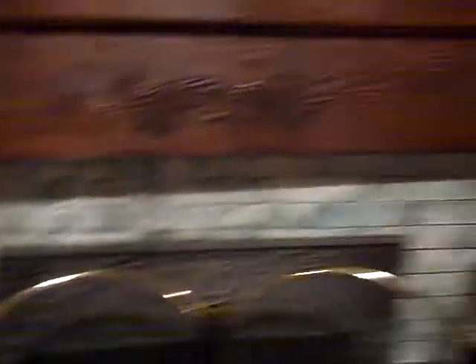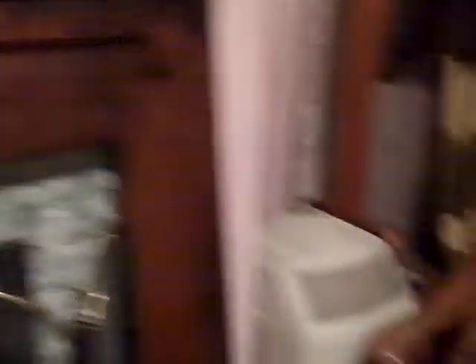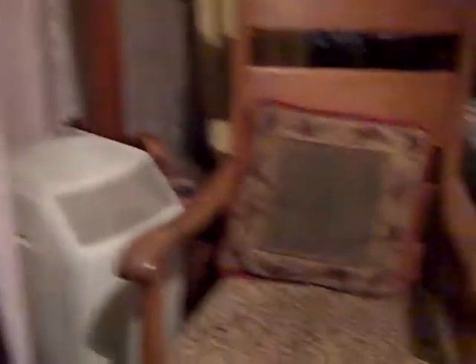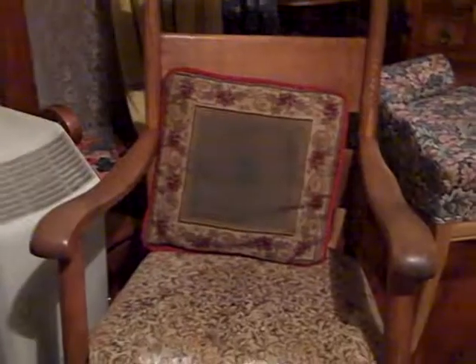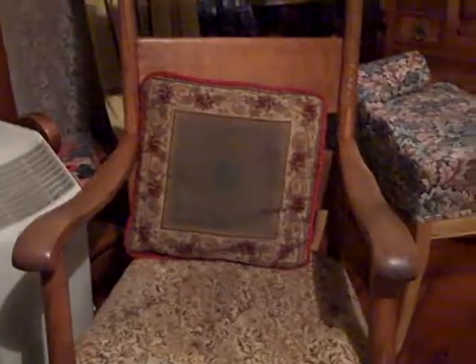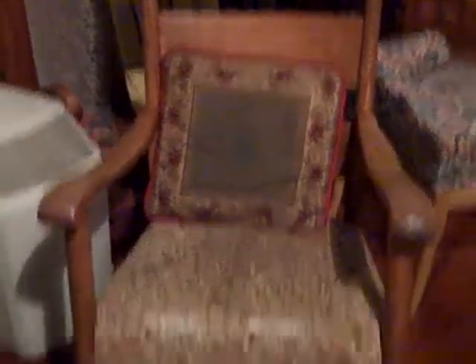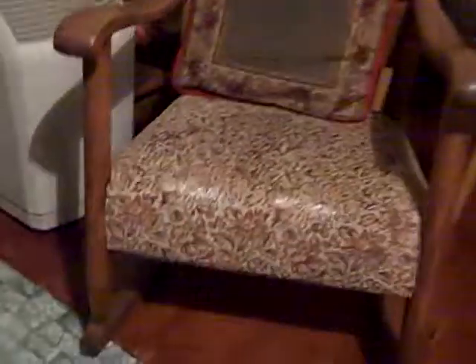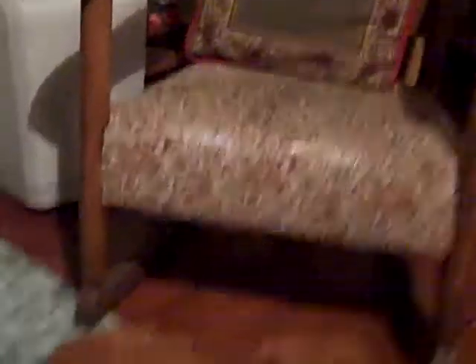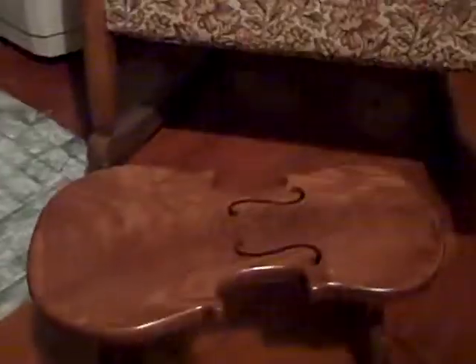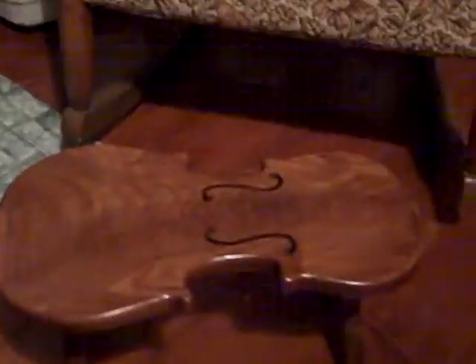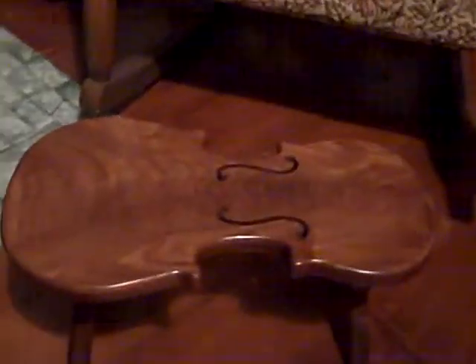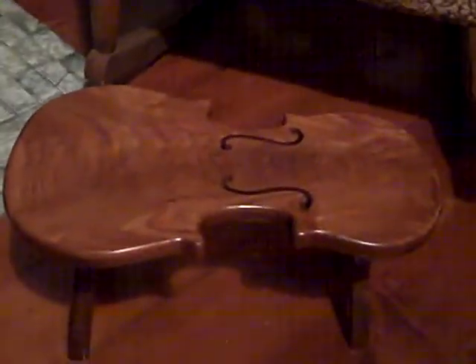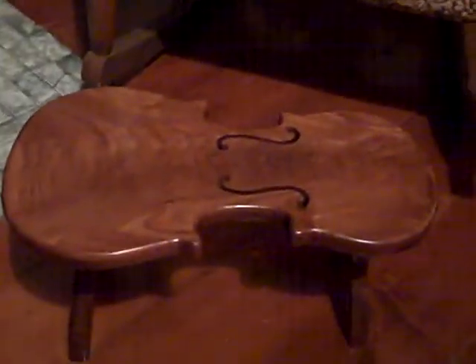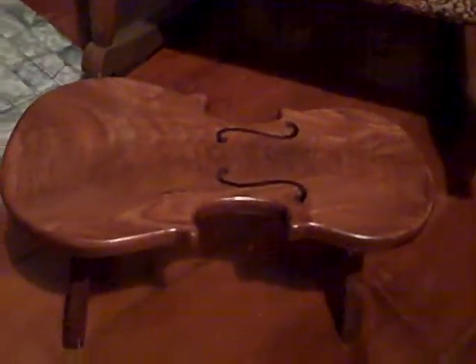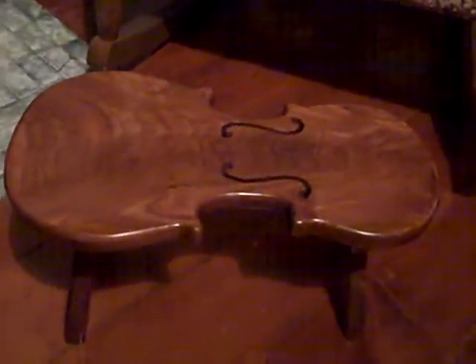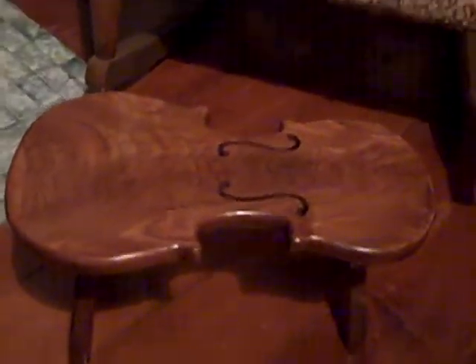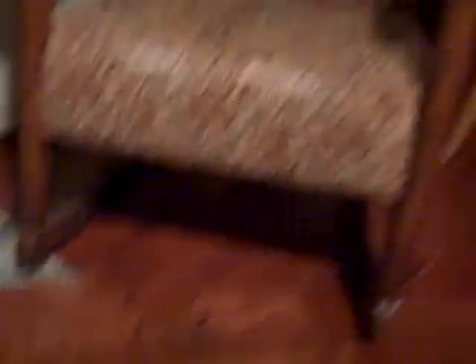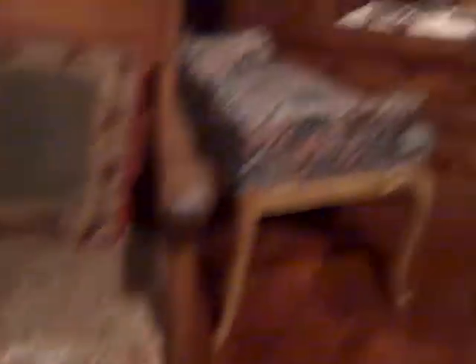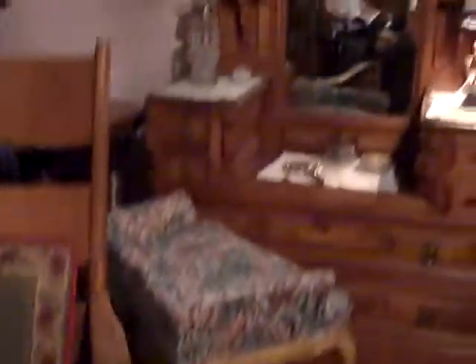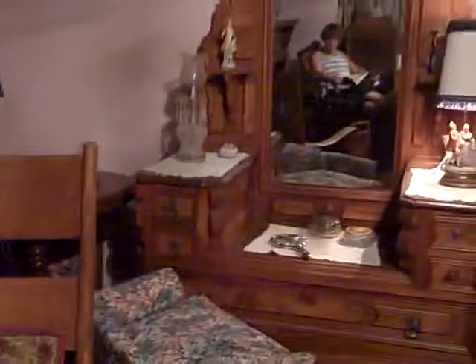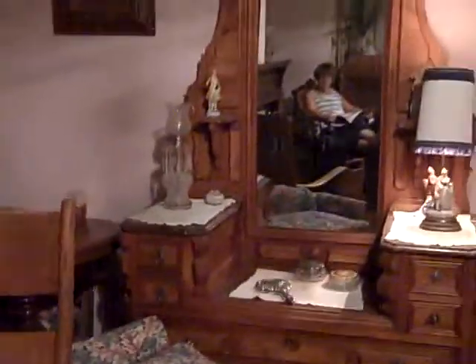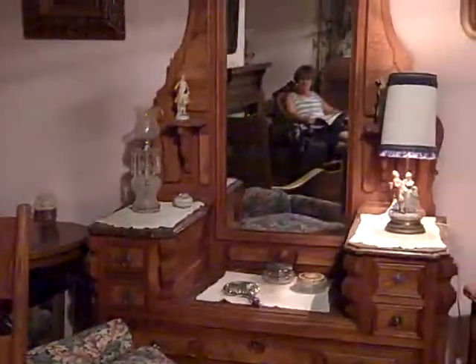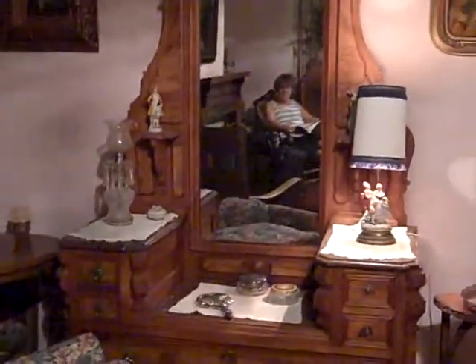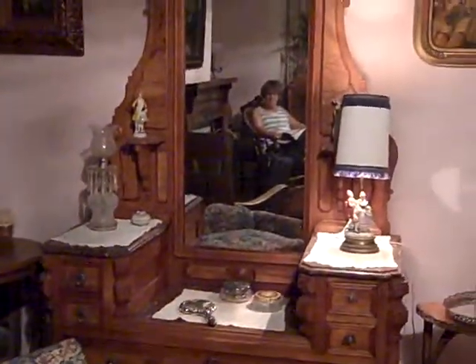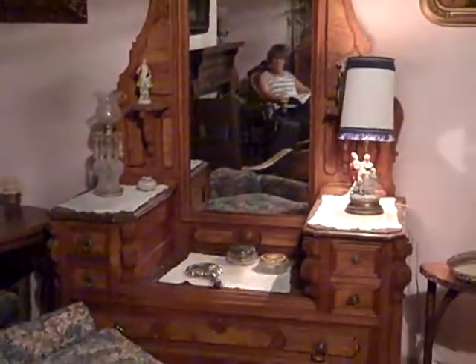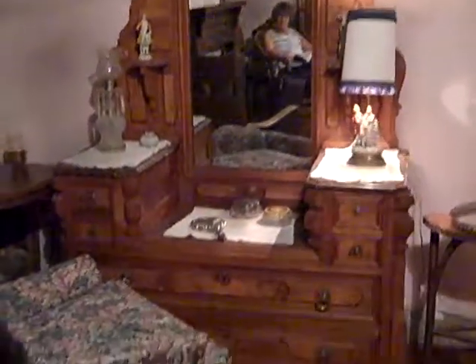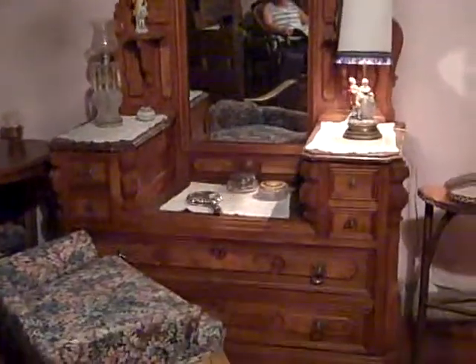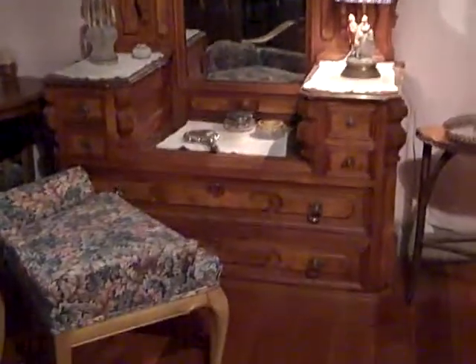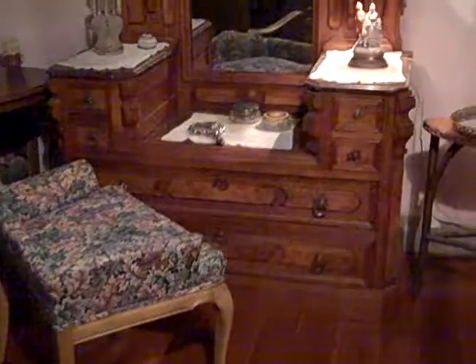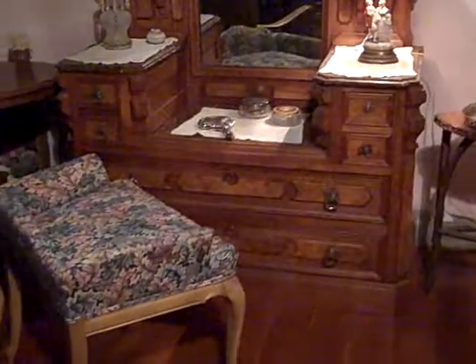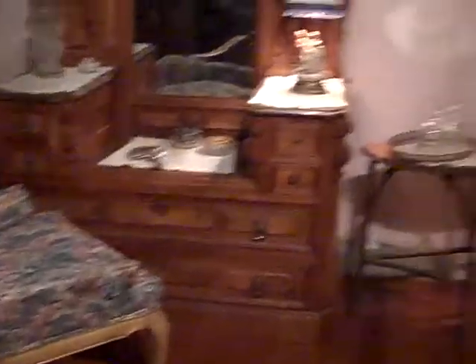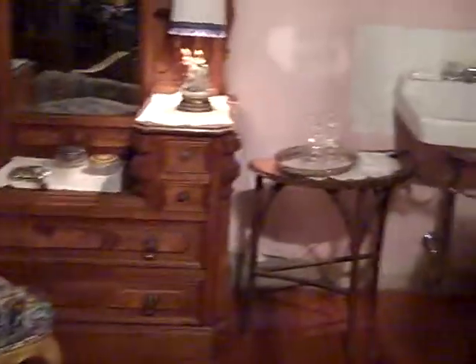We have rocking chairs. We have a neat stool here — looks like a violin base. We have a nice cosmetics dressing table or something there.